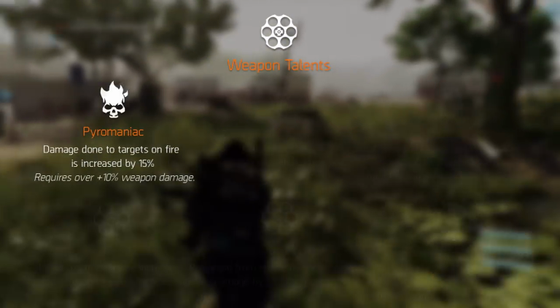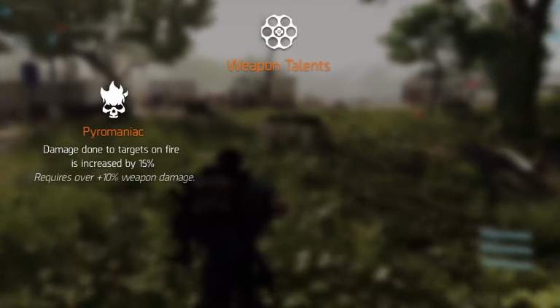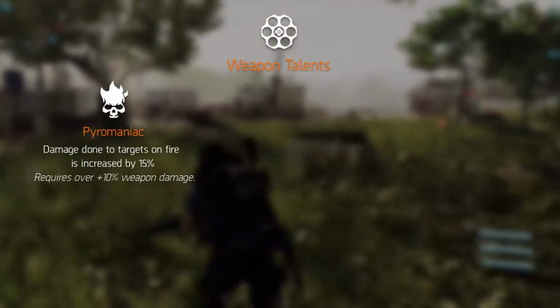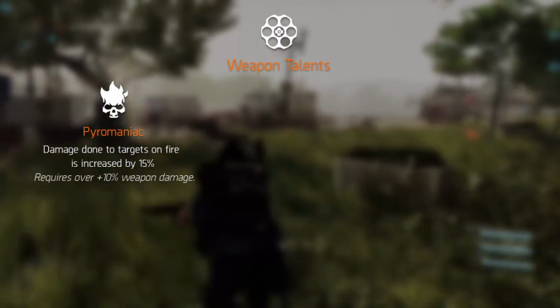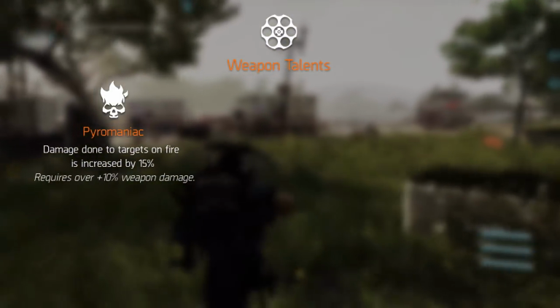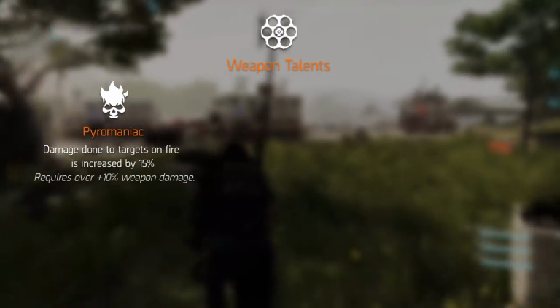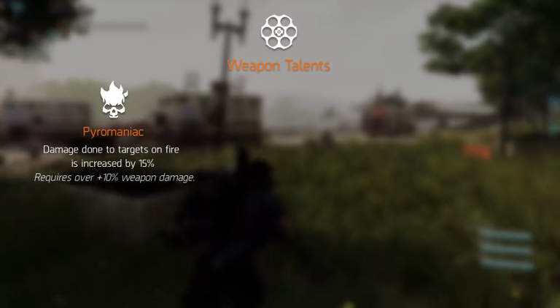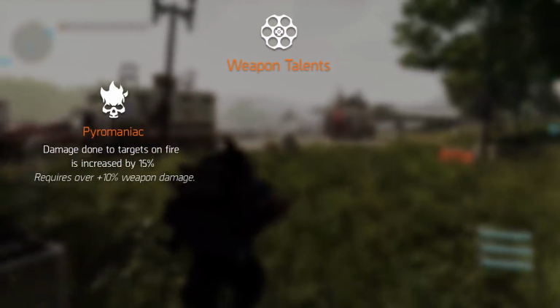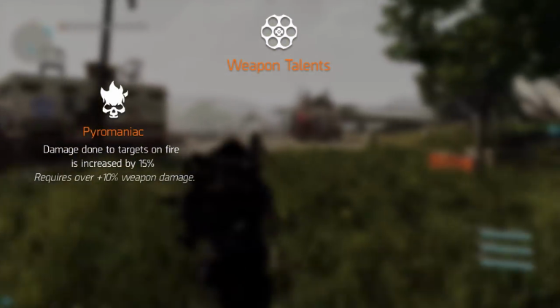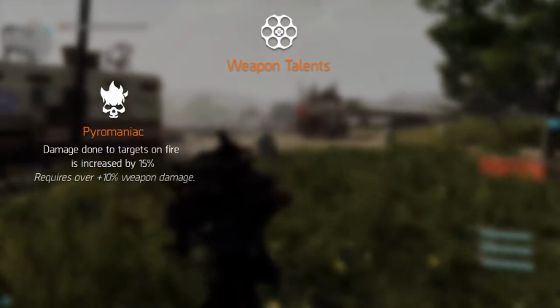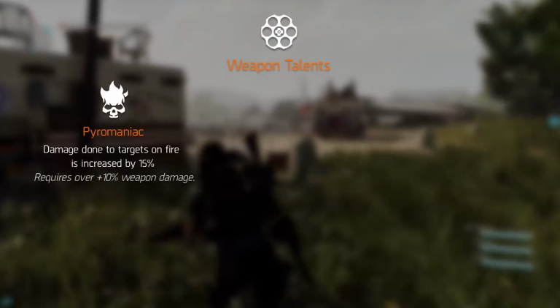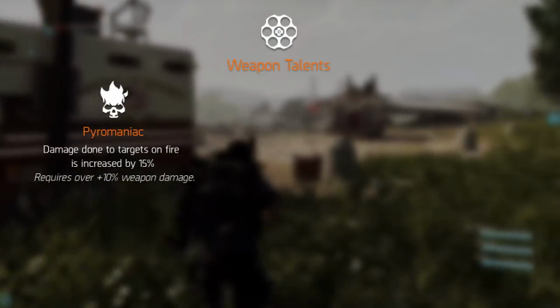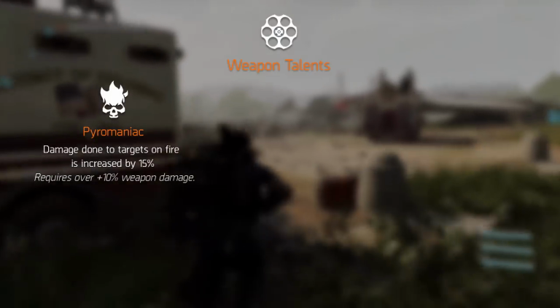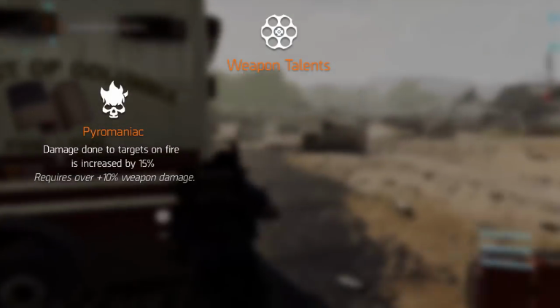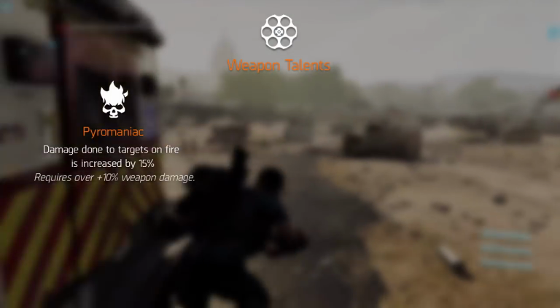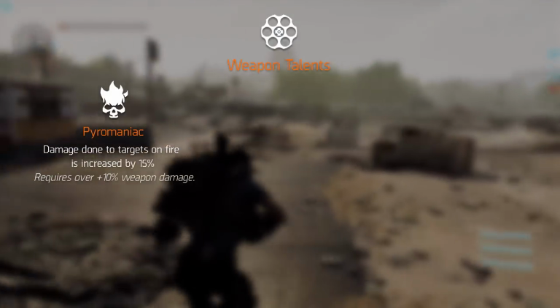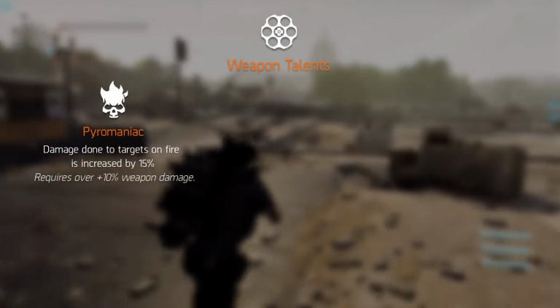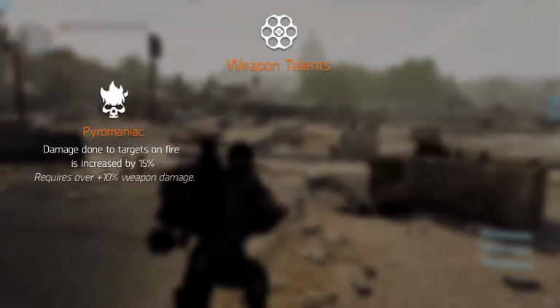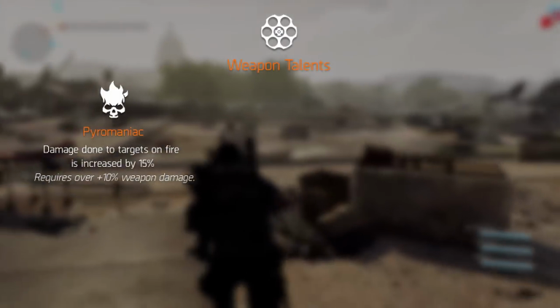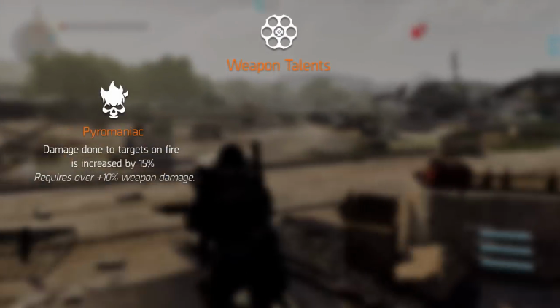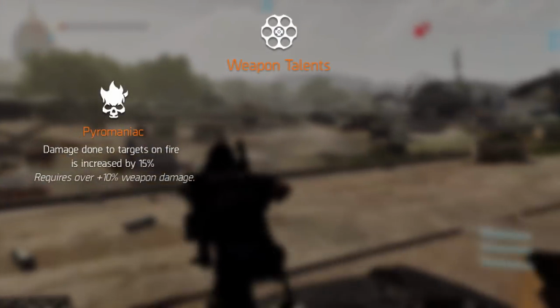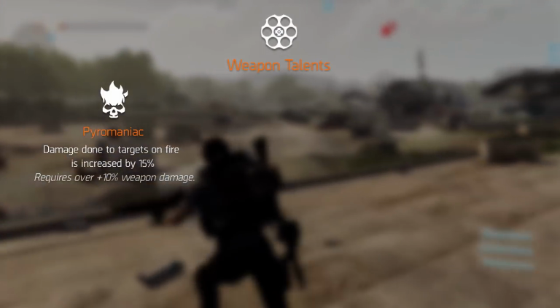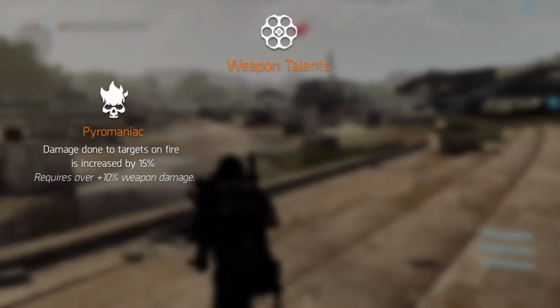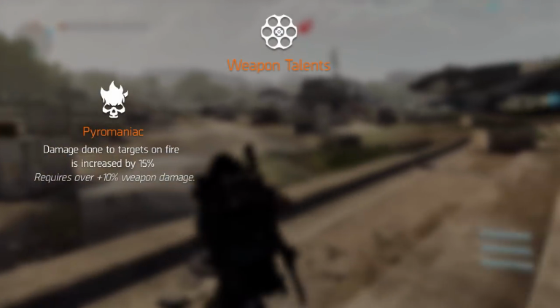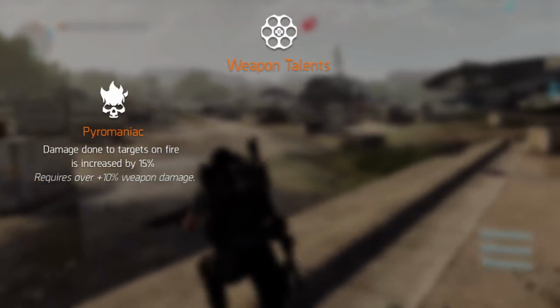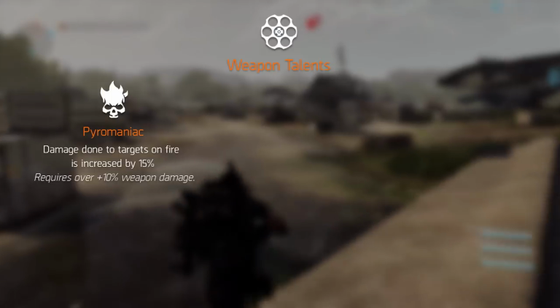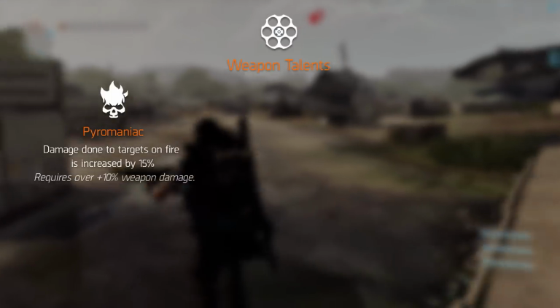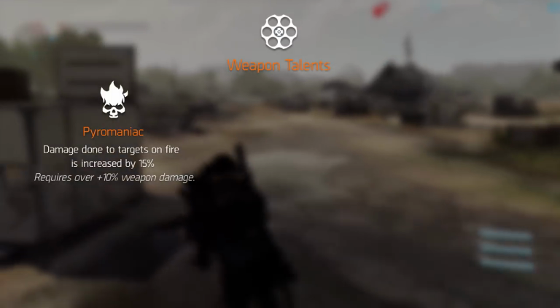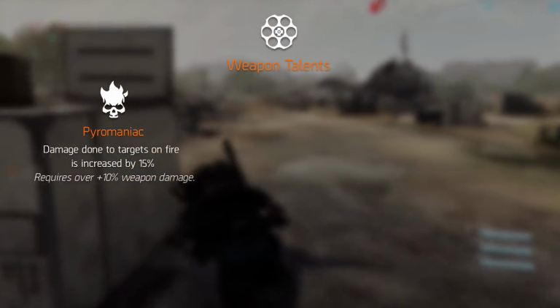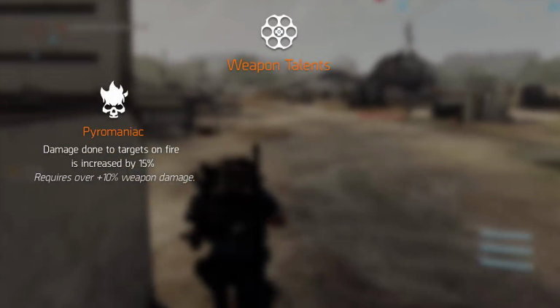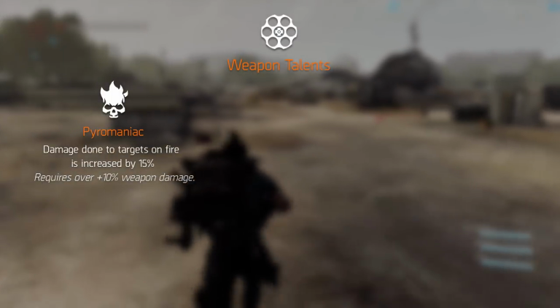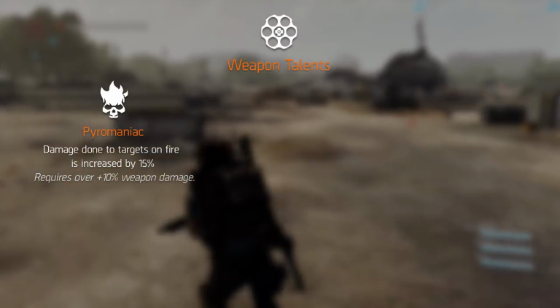Pyromaniac increases damage by 15% to targets on fire, as long as you have at least 10% weapon damage — that's the requirement. Once again, effective in a fire build.